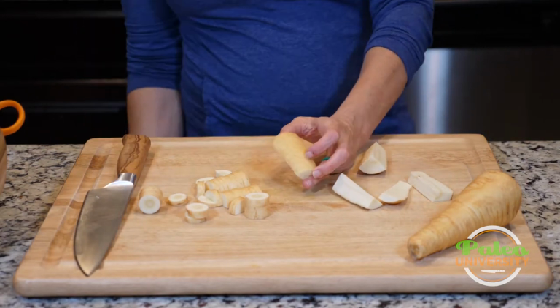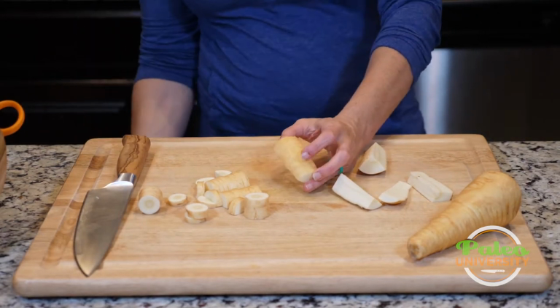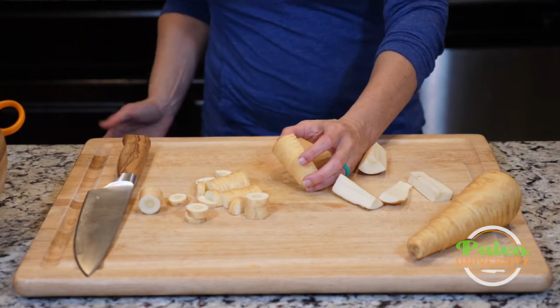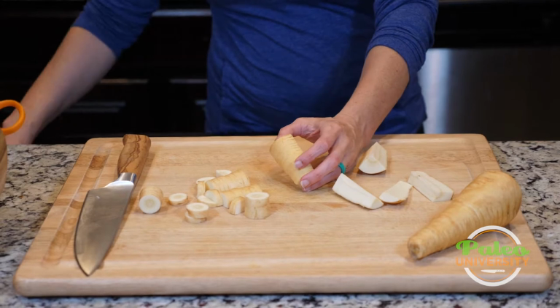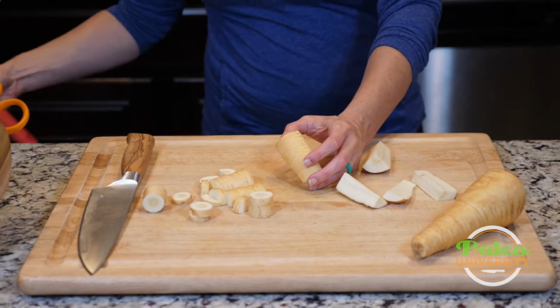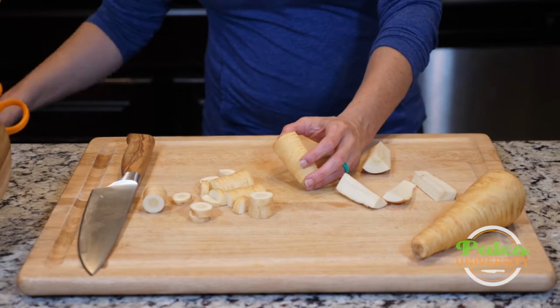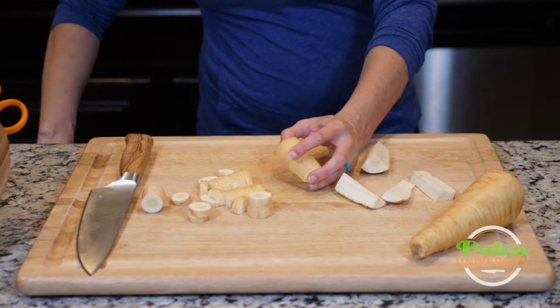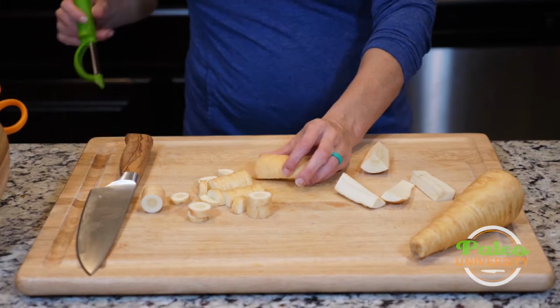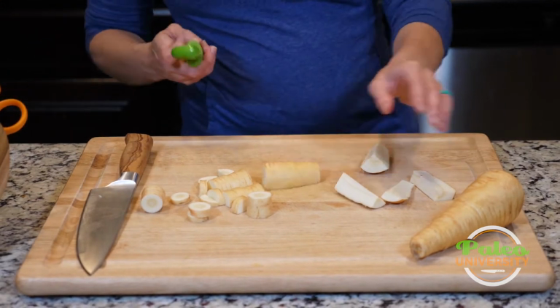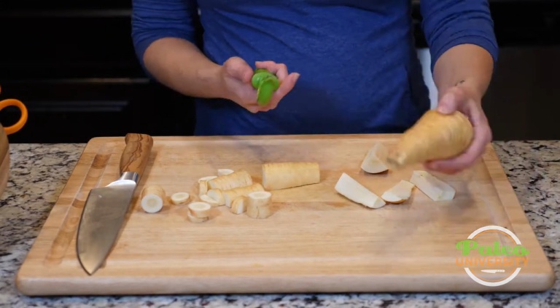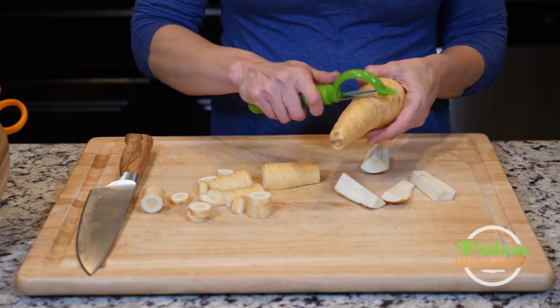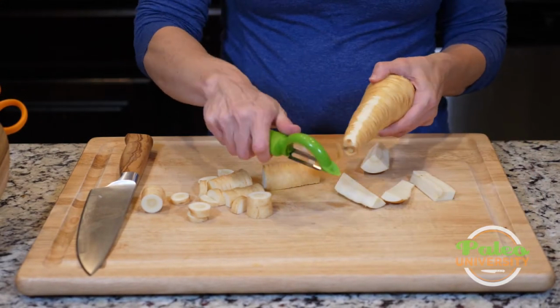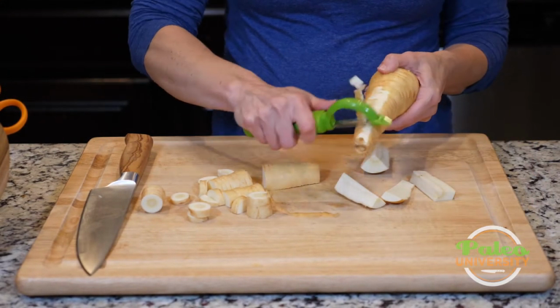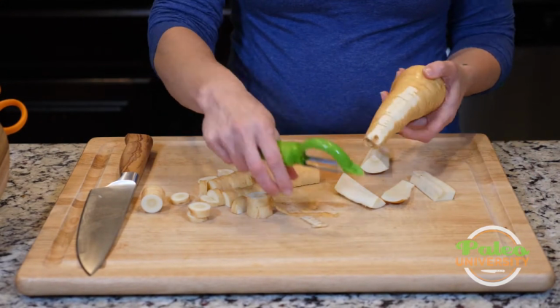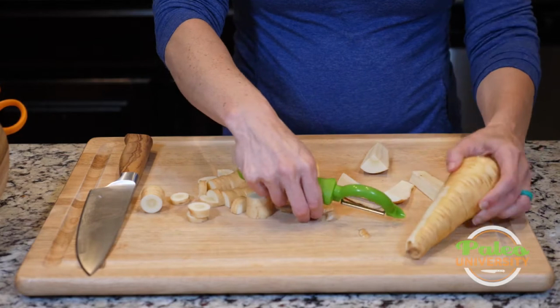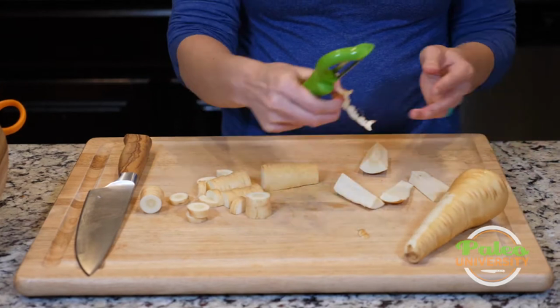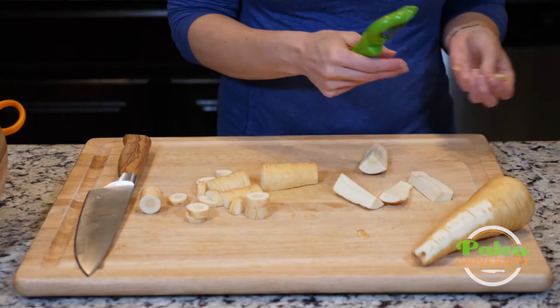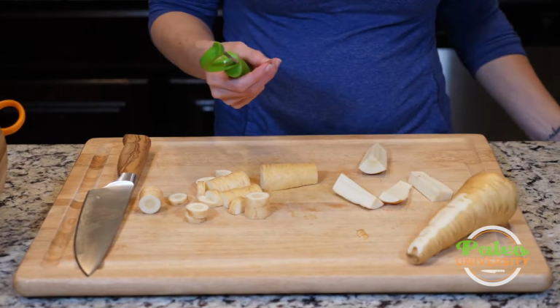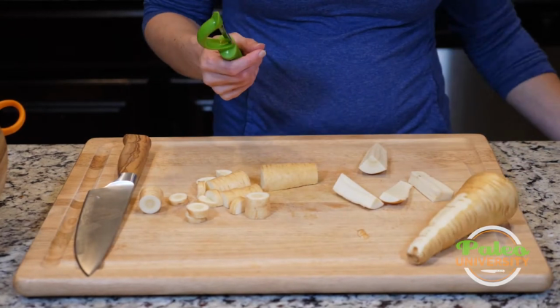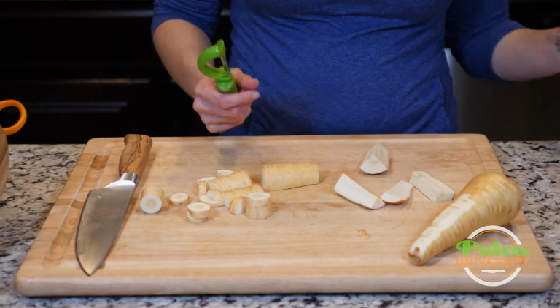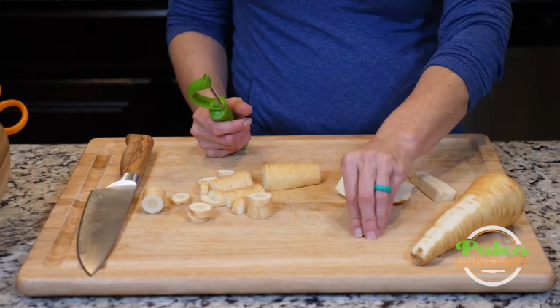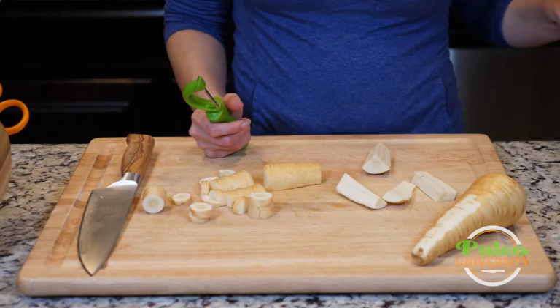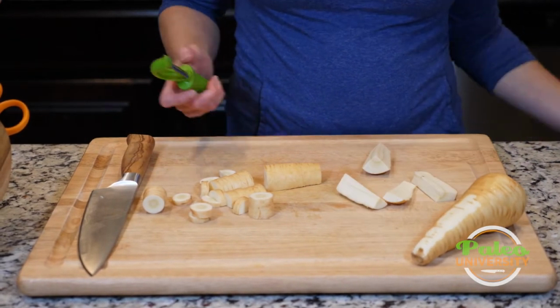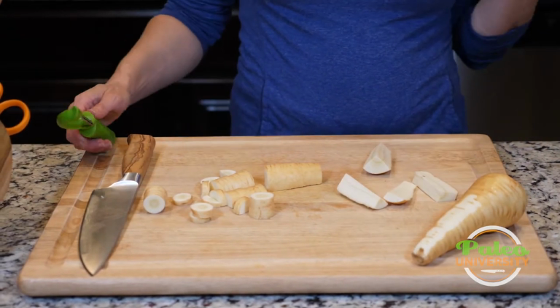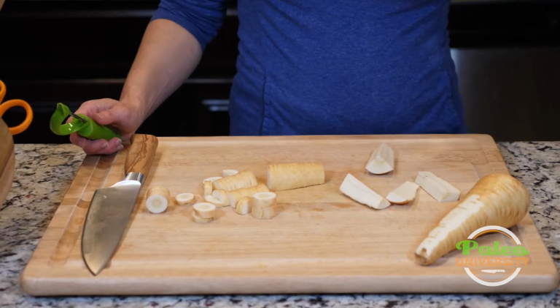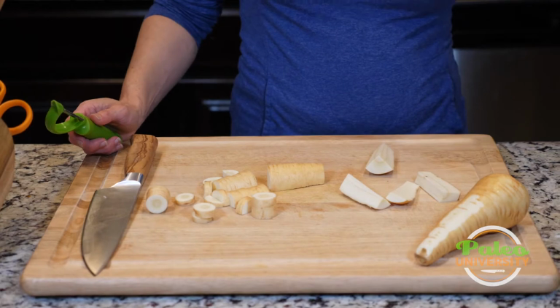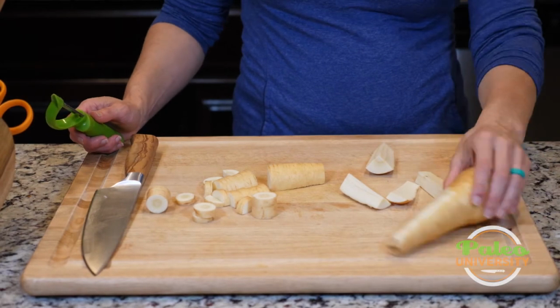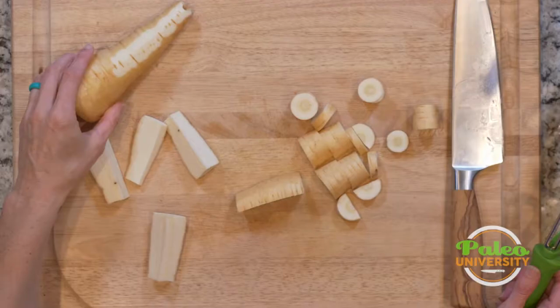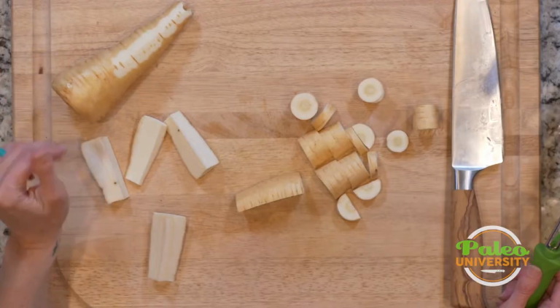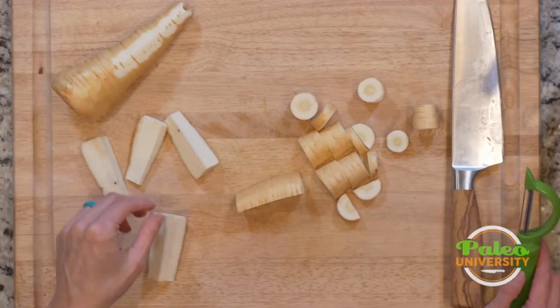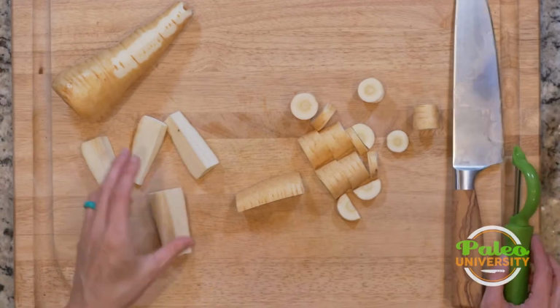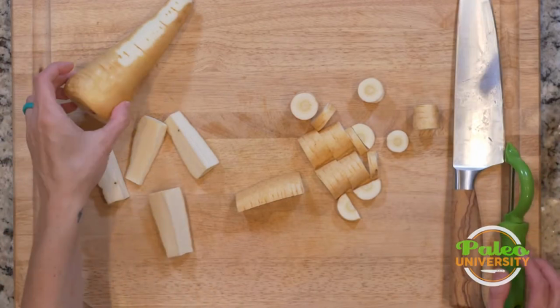You can also peel these if you feel the need — if the desire strikes you. Personally, I don't like to peel them; I like to eat the skin. But that's just me.